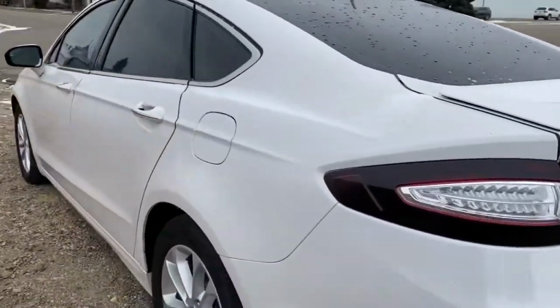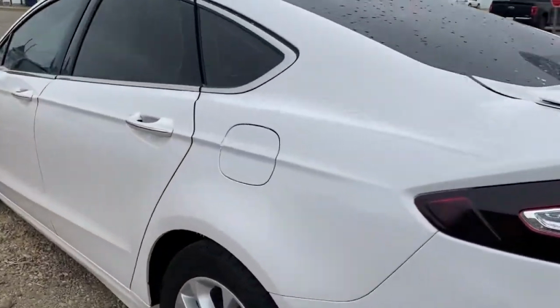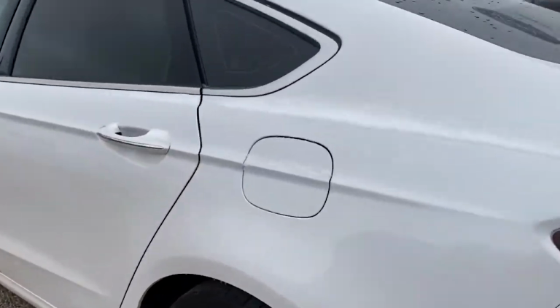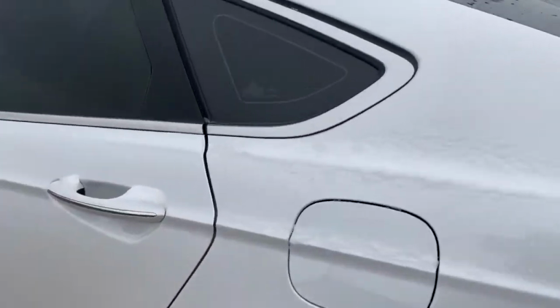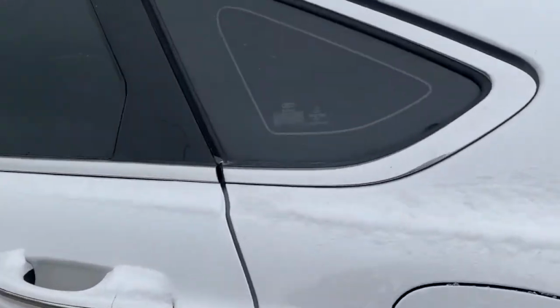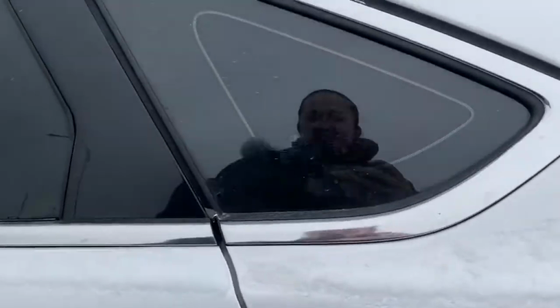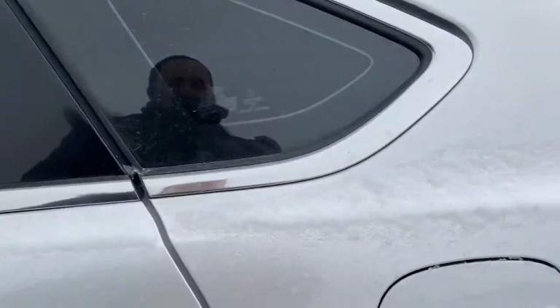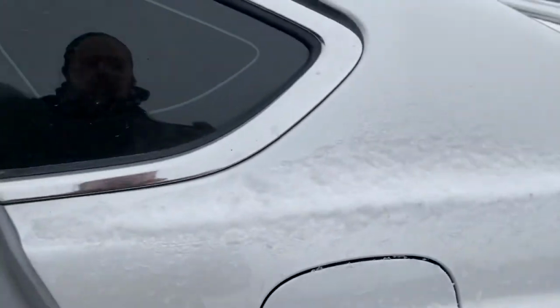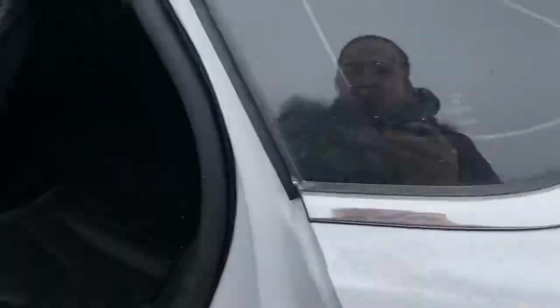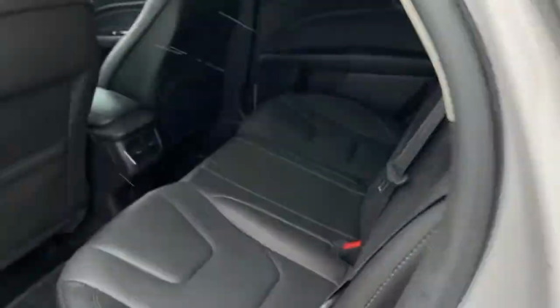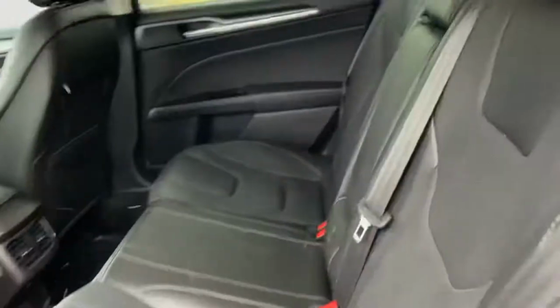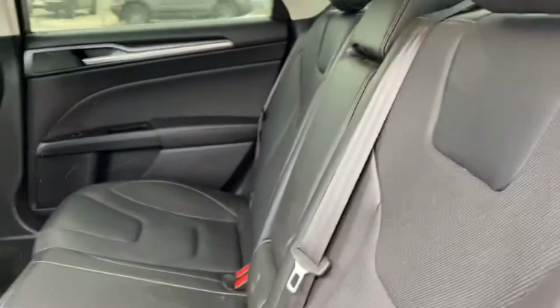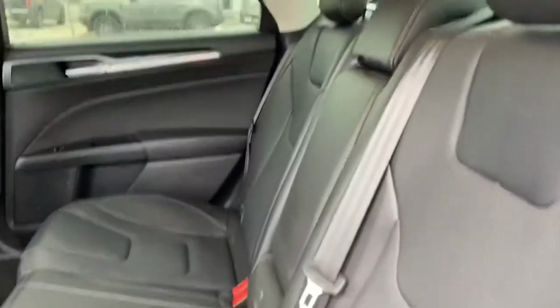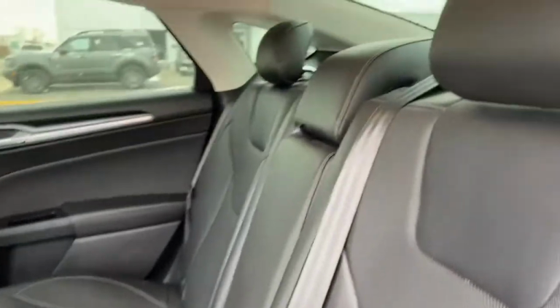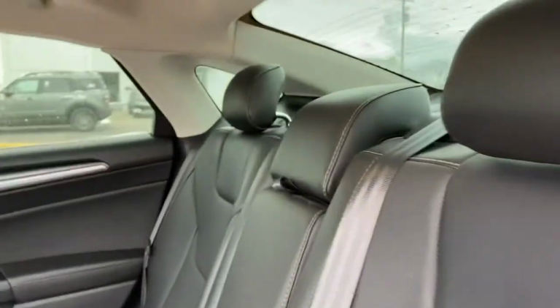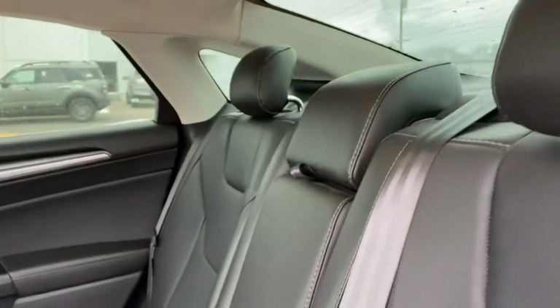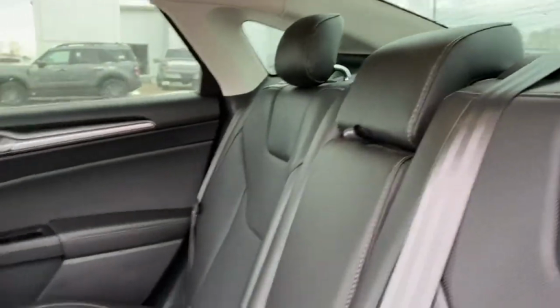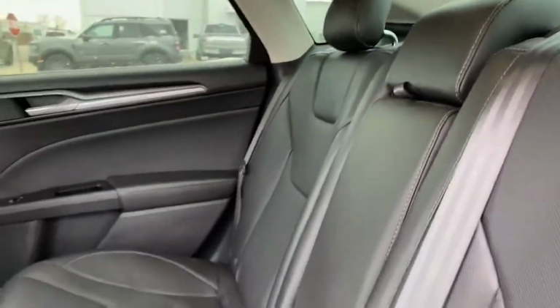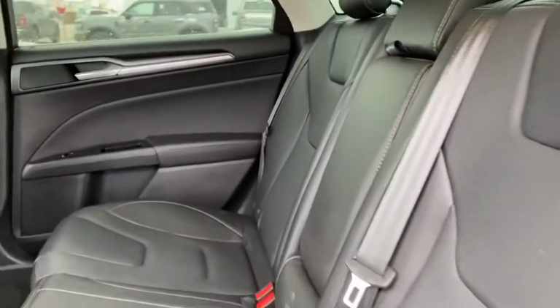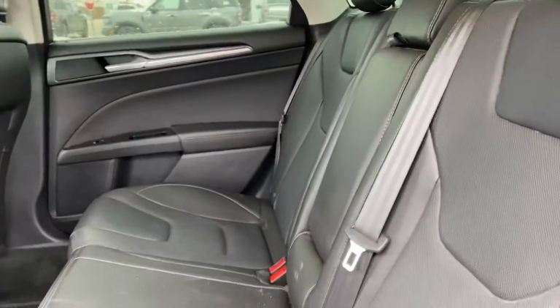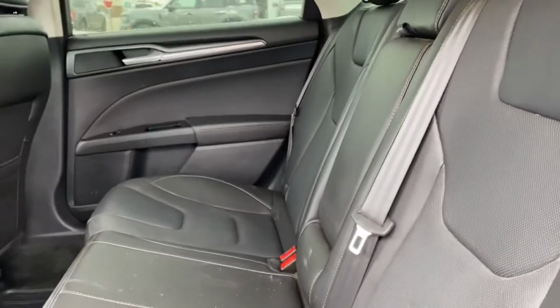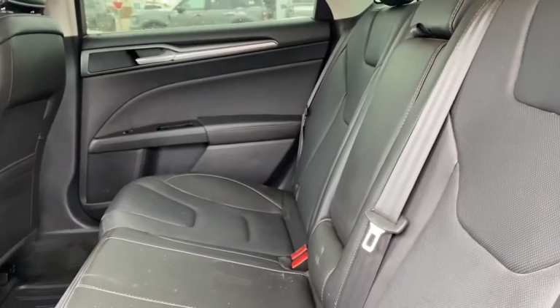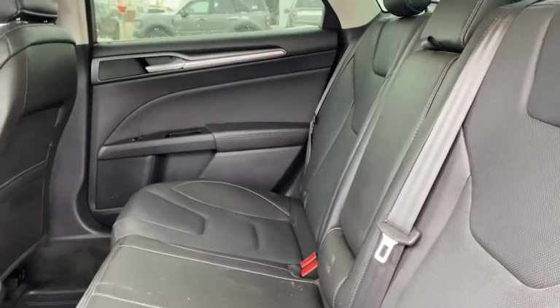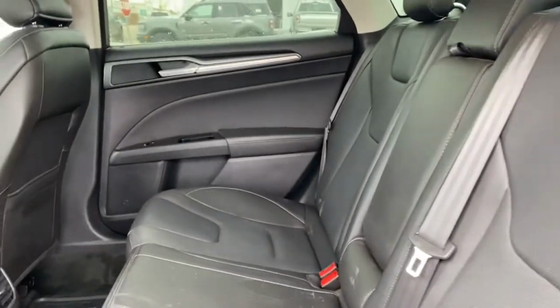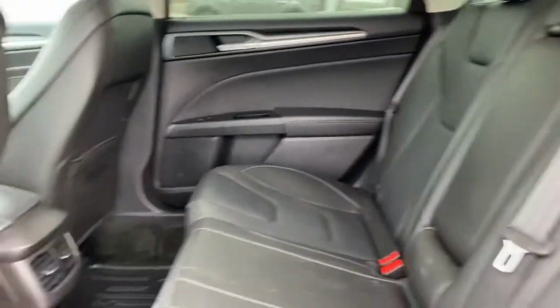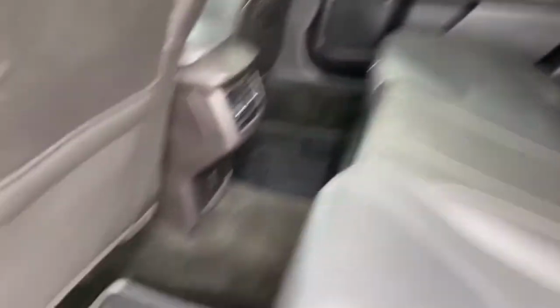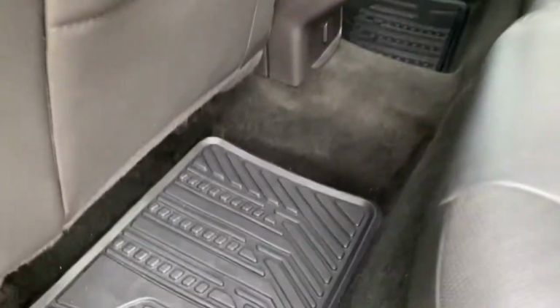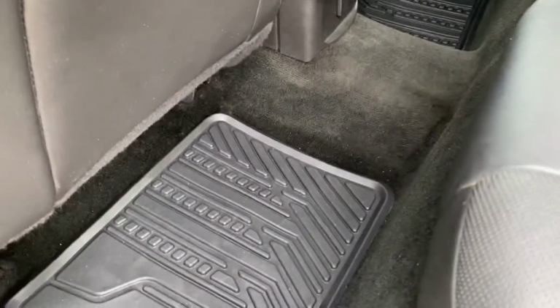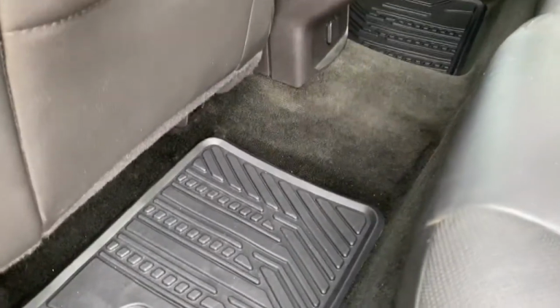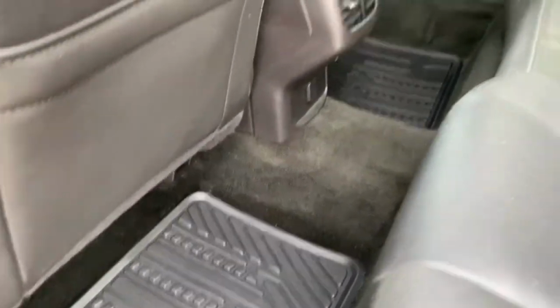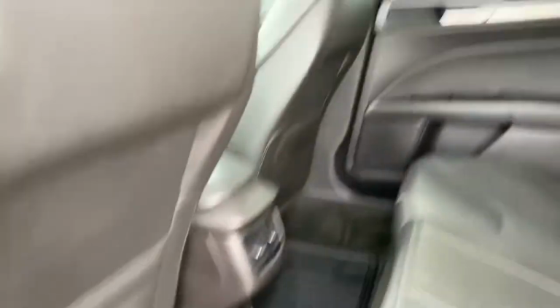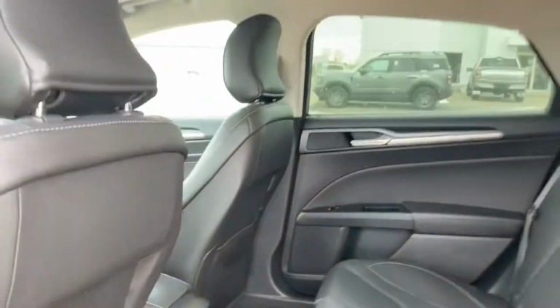Coming around on the other side, for the interior we've got the nice black leather. It's very clean in here — no rips, tears, or stains. We've got some rubber floor mats down below as well.